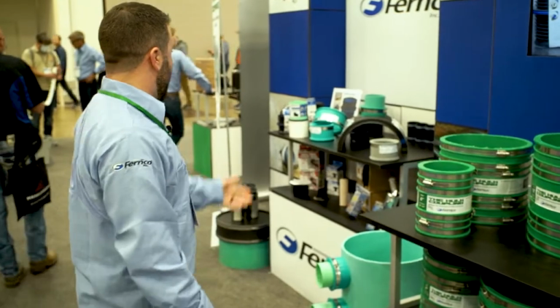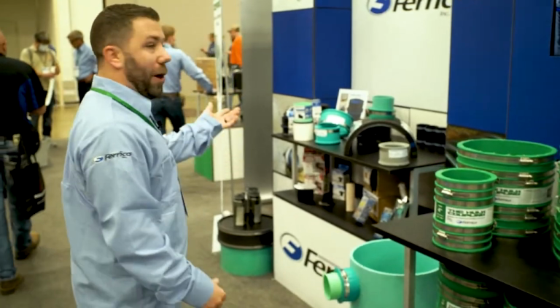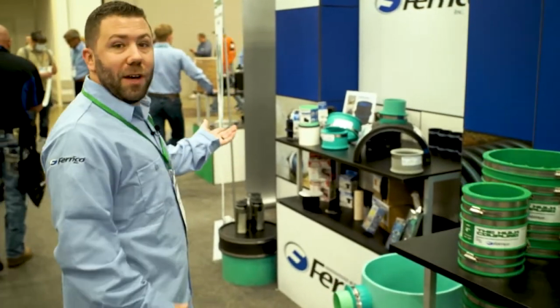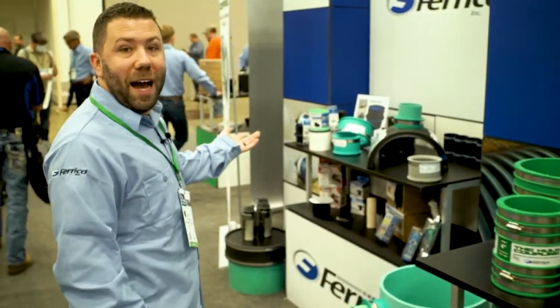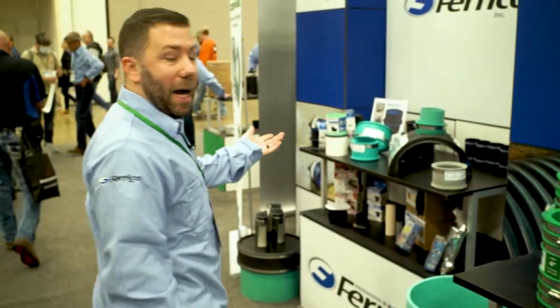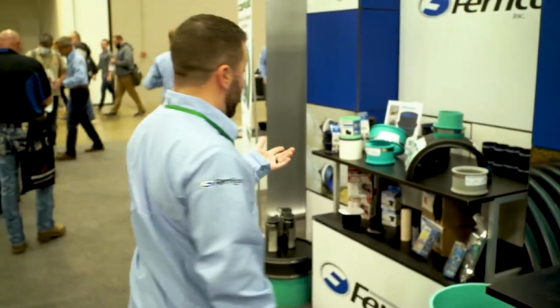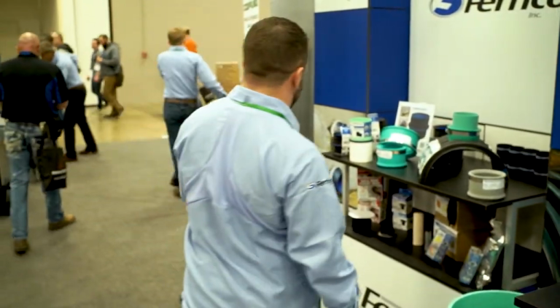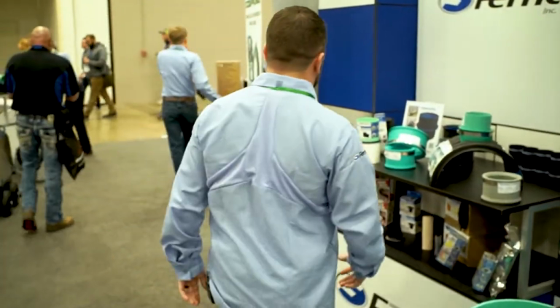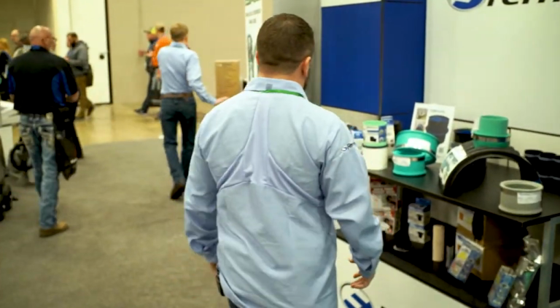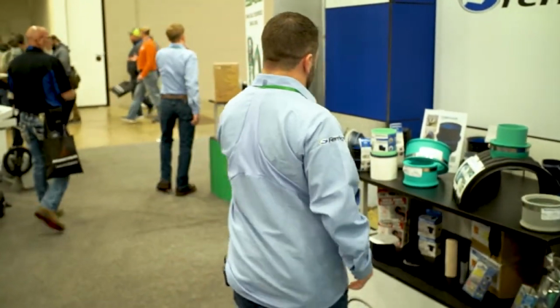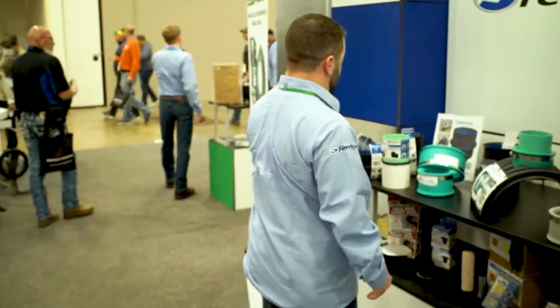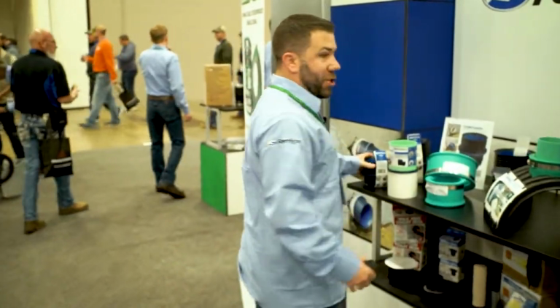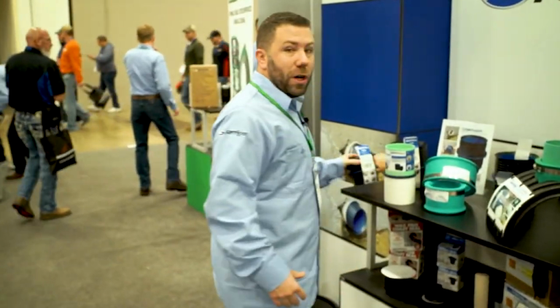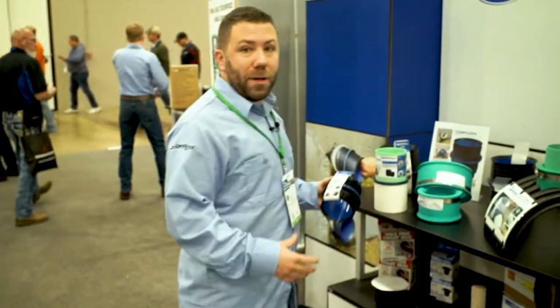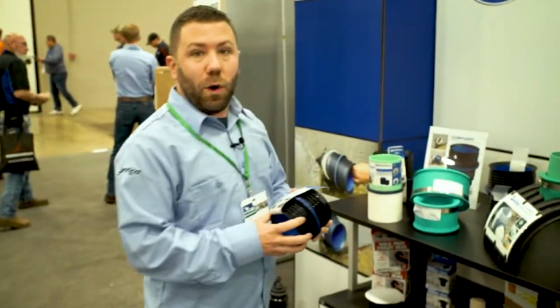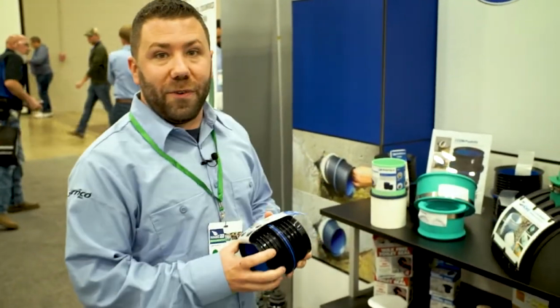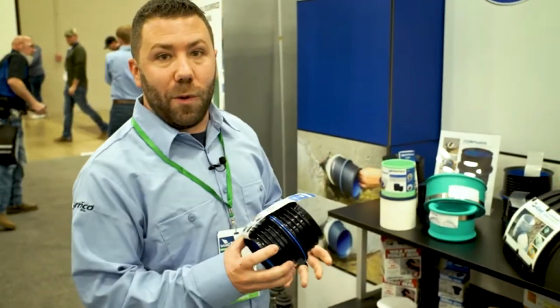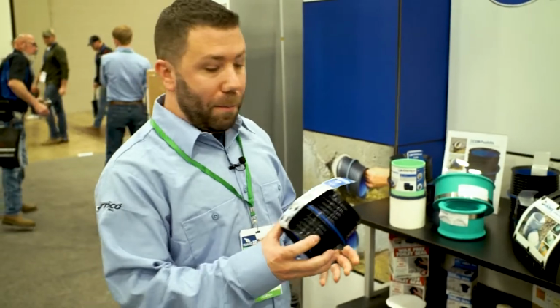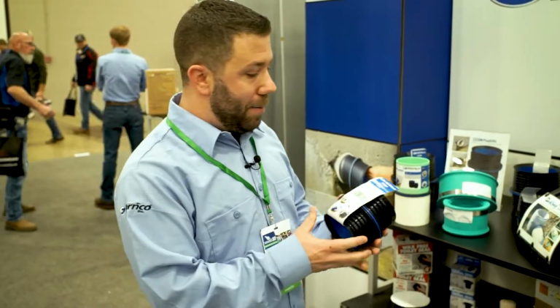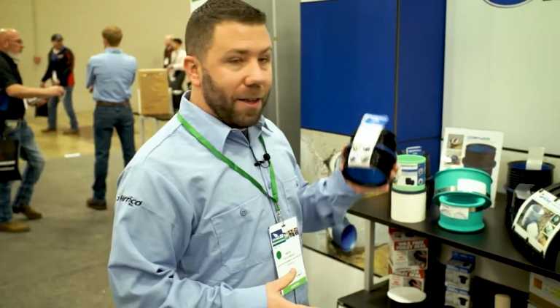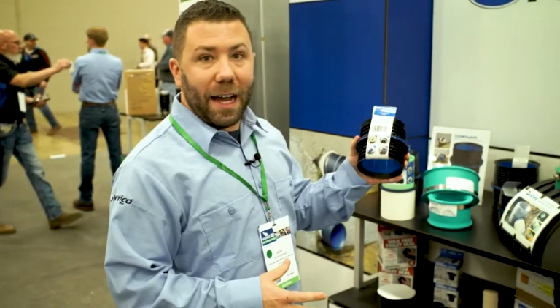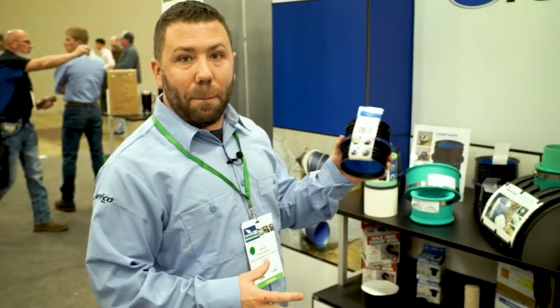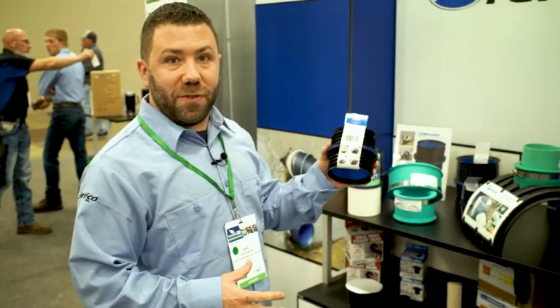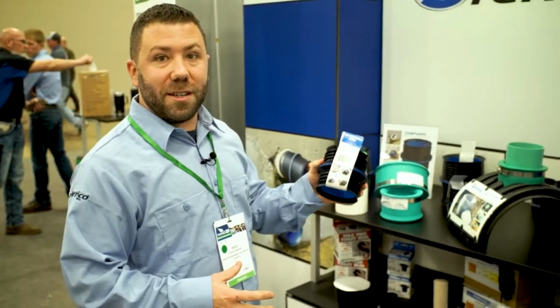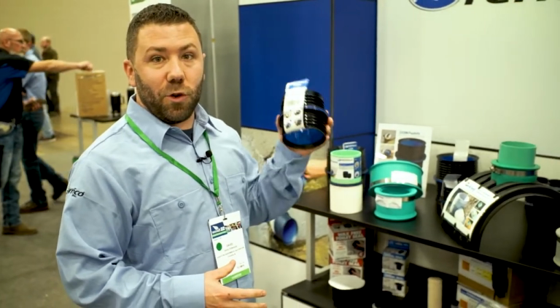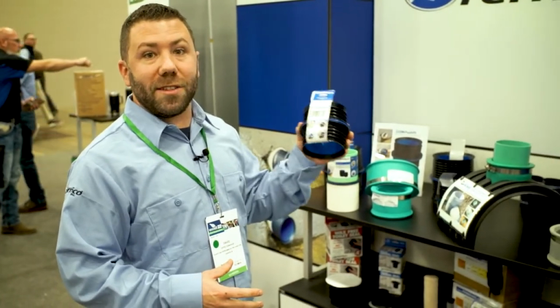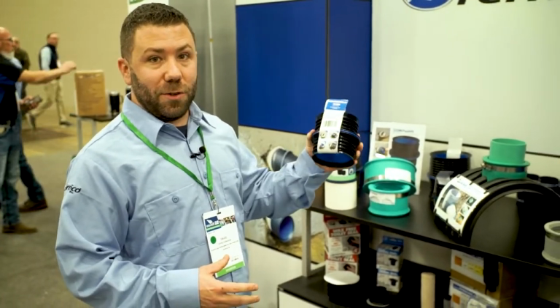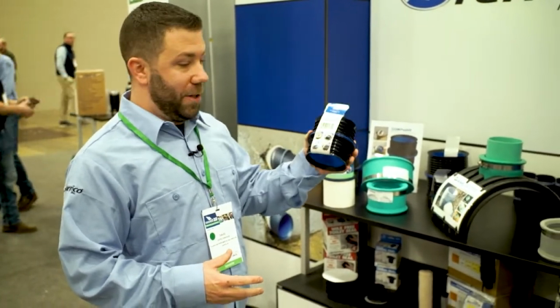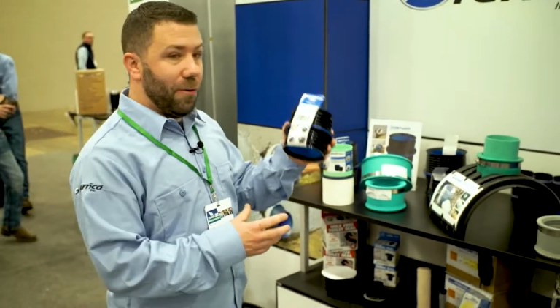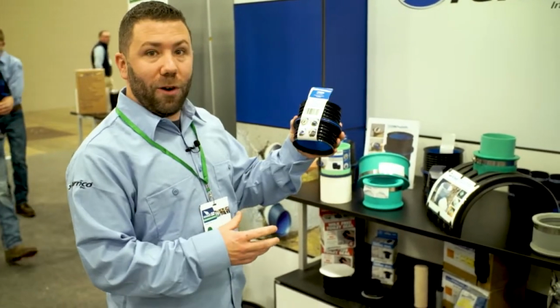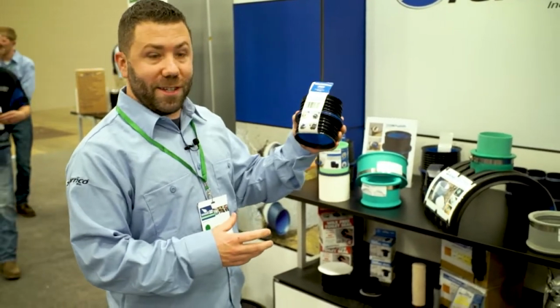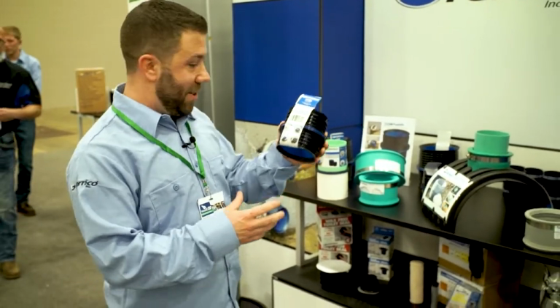We also have the Icon Push Fit. If a traditional coupling won't fit around the pipe, the Icon Push Fit is a great solution, available in 4 and 6 inch.